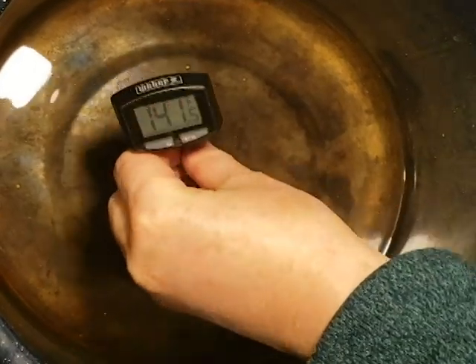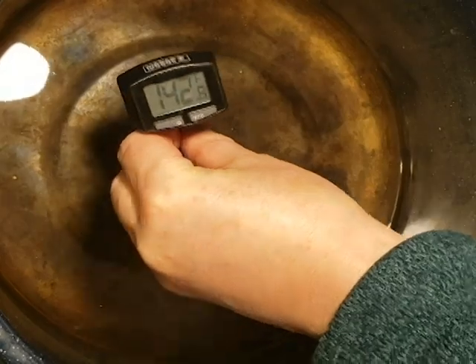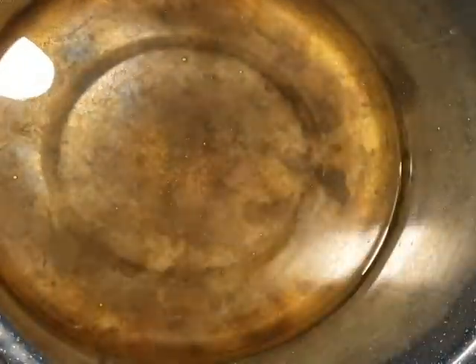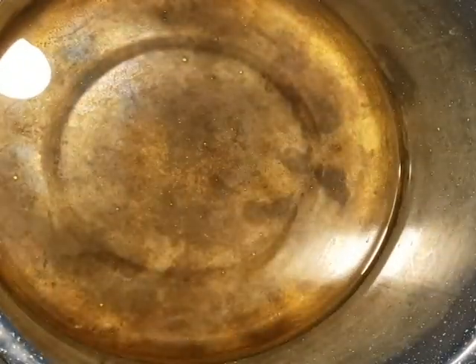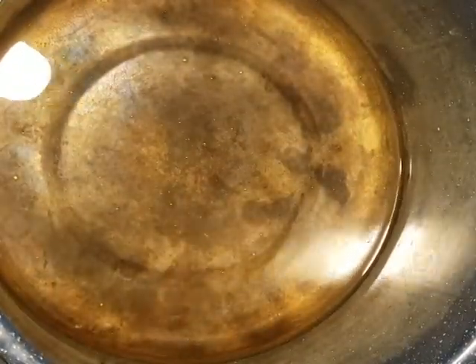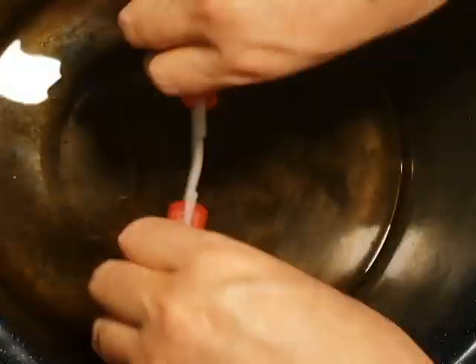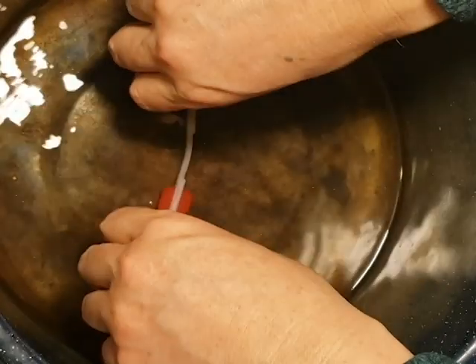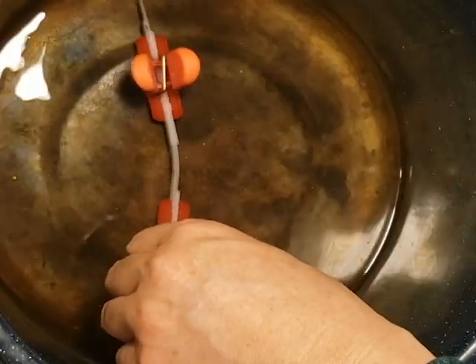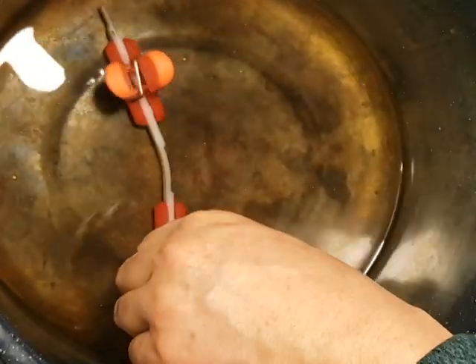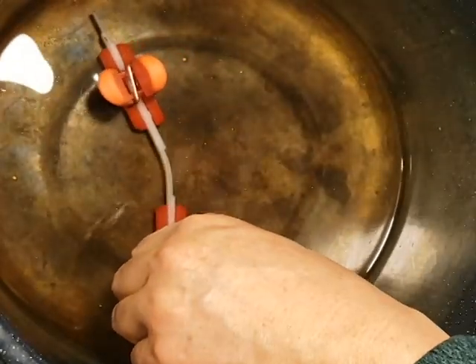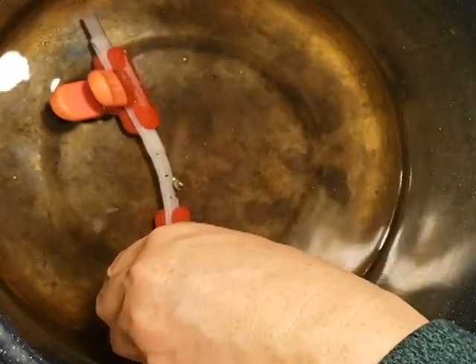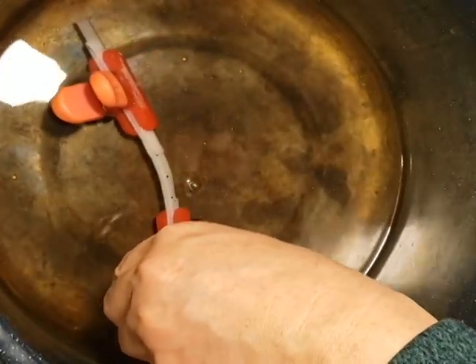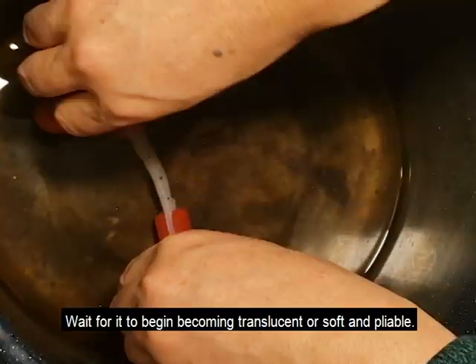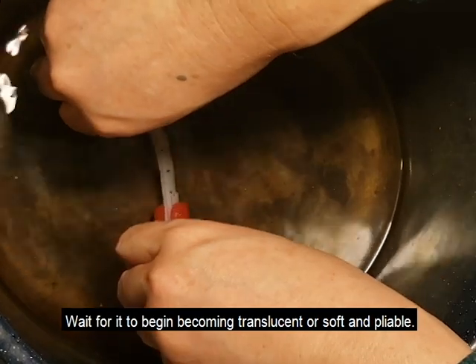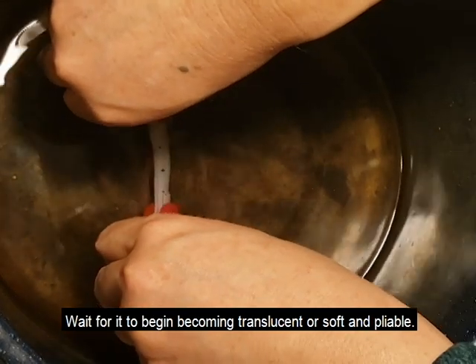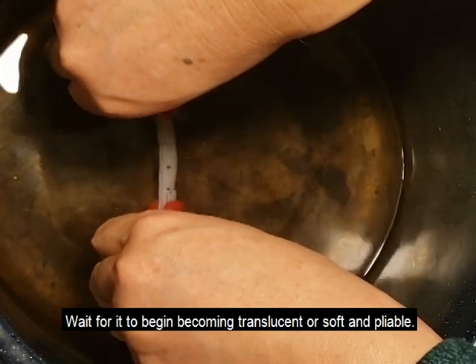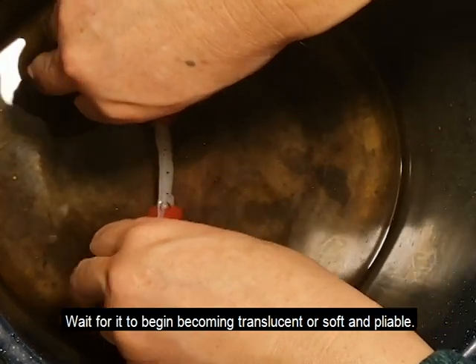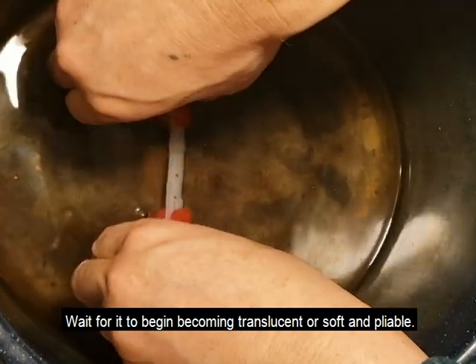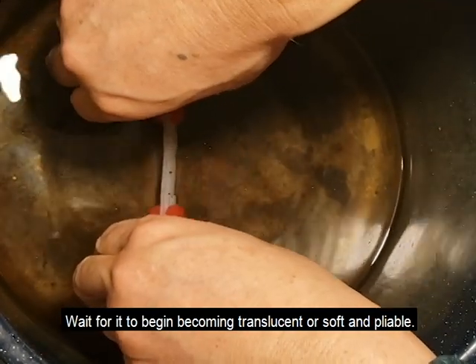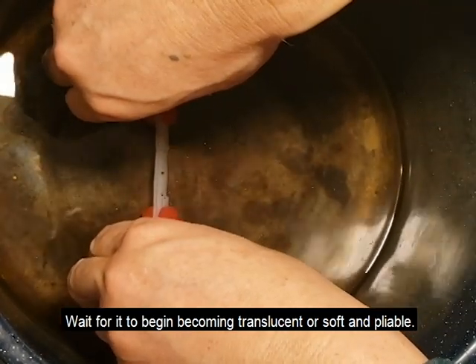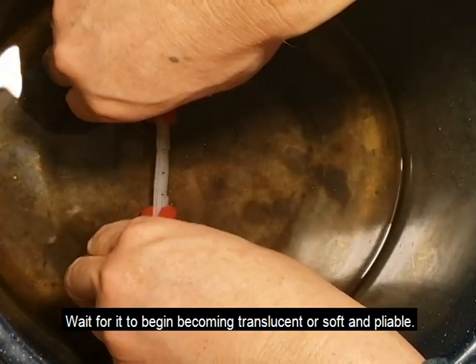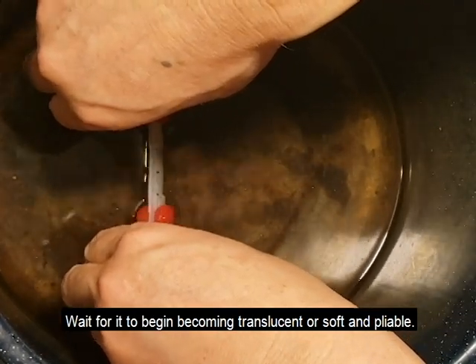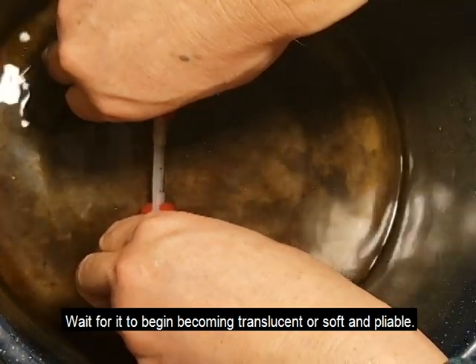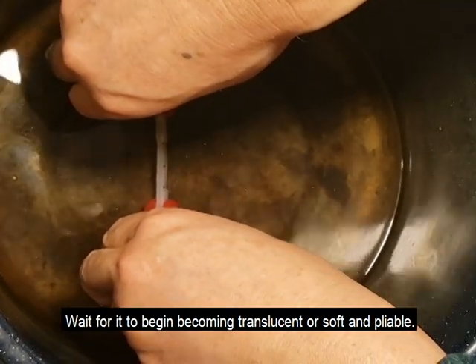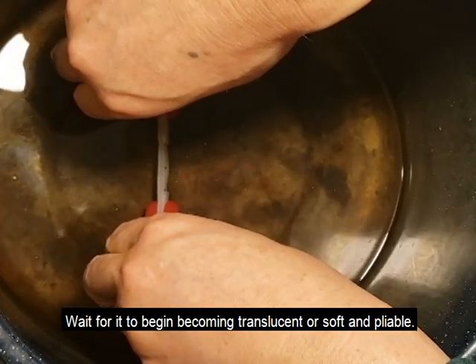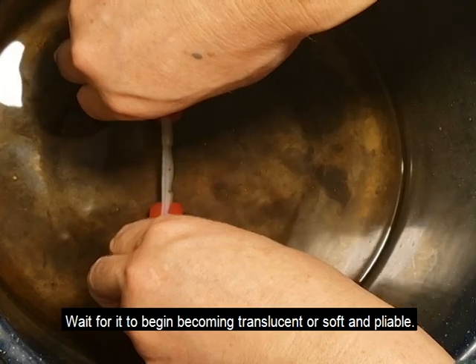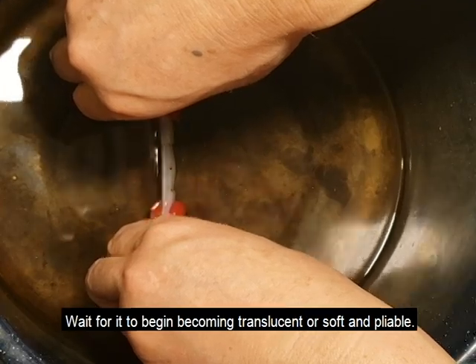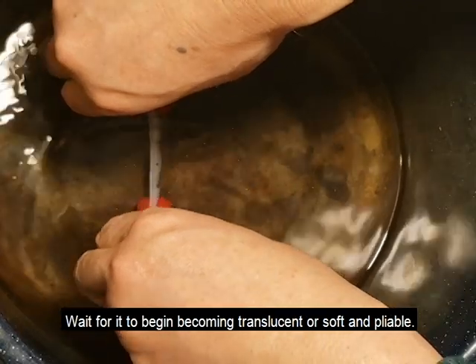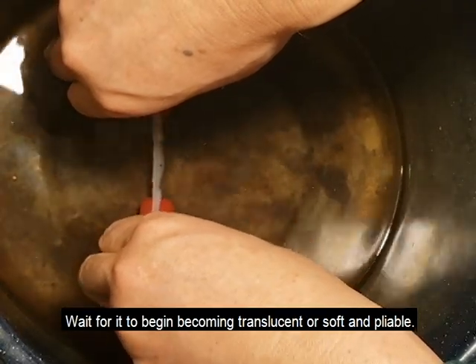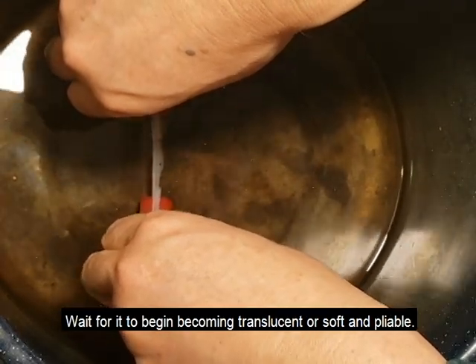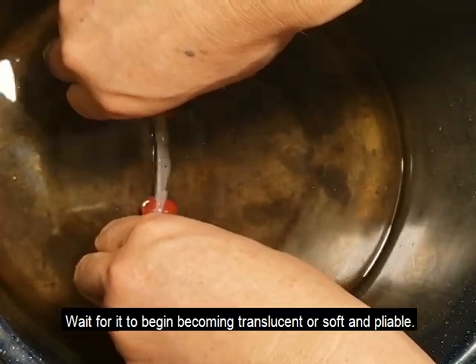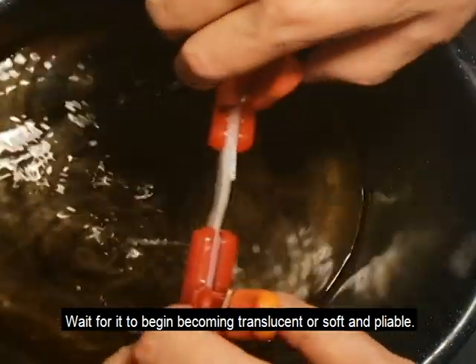Add some water to a pot approximately 2 inches deep and heat to 140 degrees Fahrenheit. Then place the strip assembly in the water. Watch closely and wait until the plastic becomes clear — you should pull it out of the water every few seconds to check.